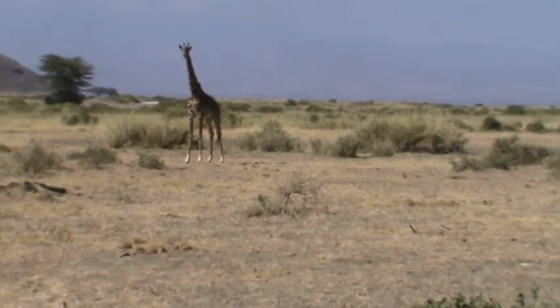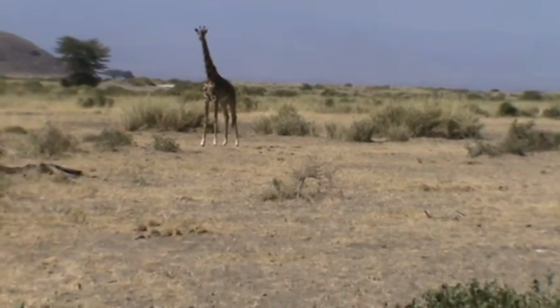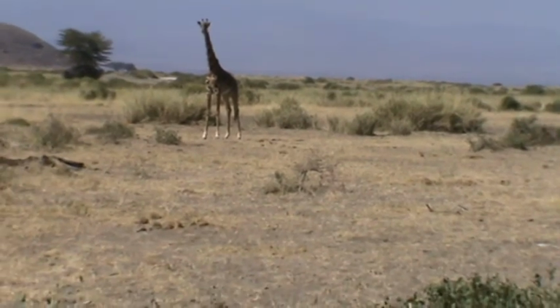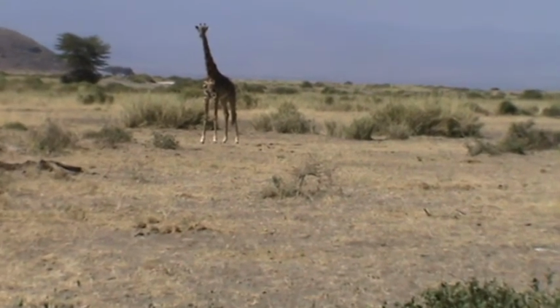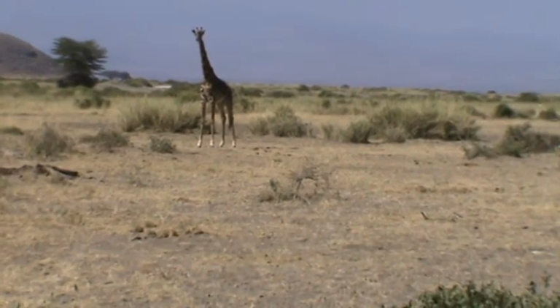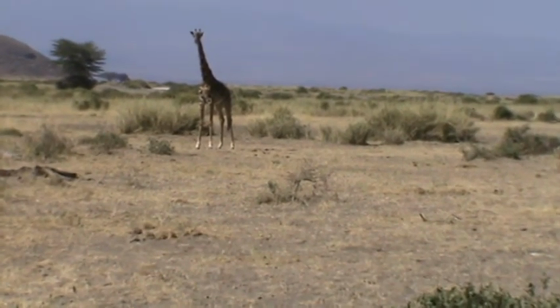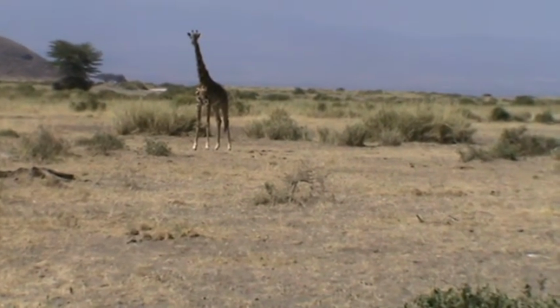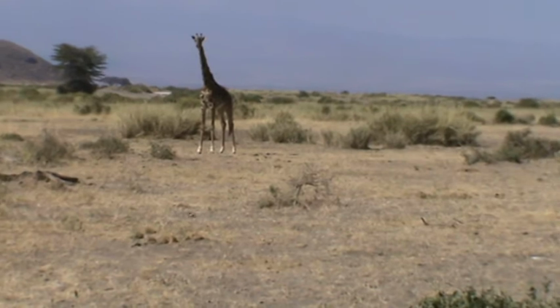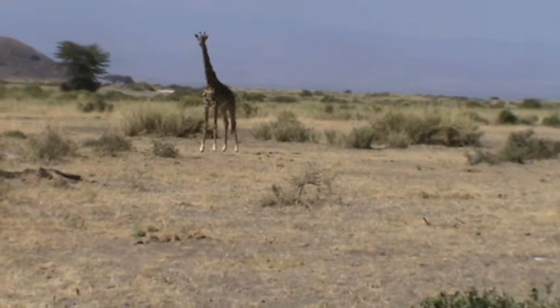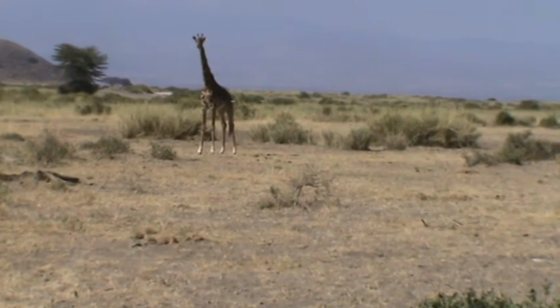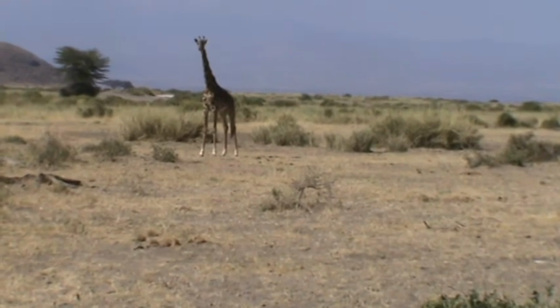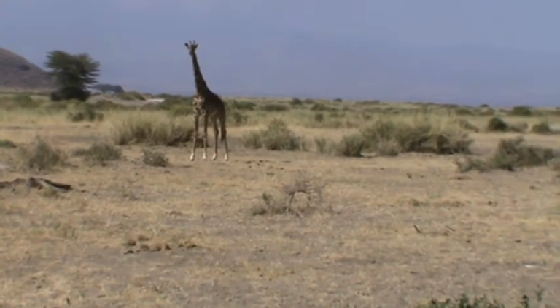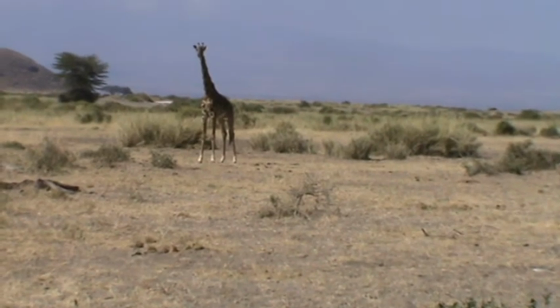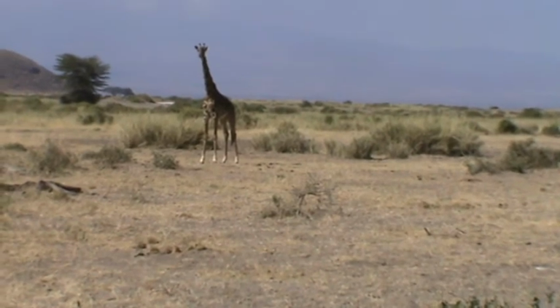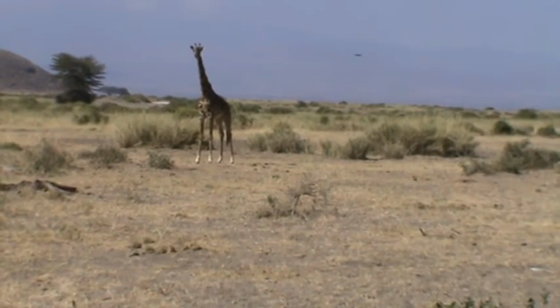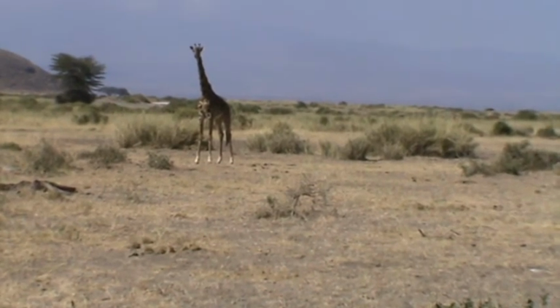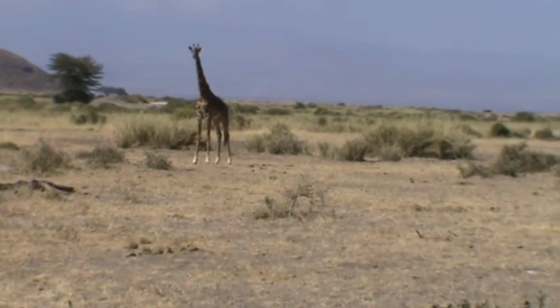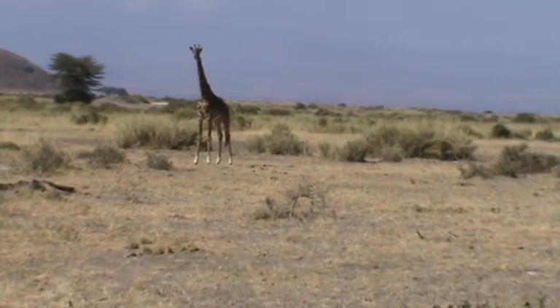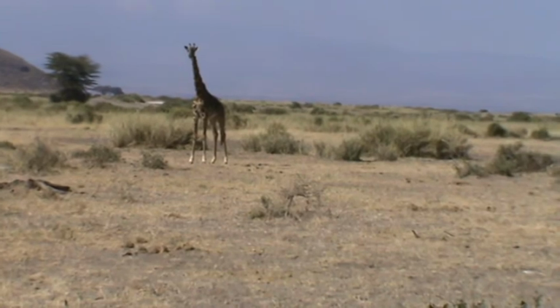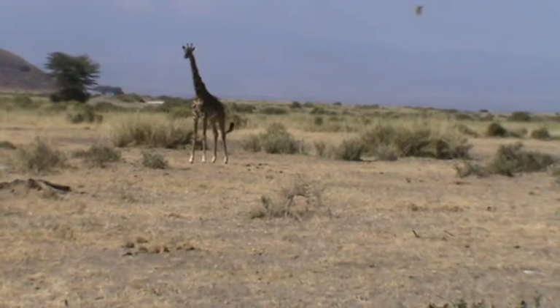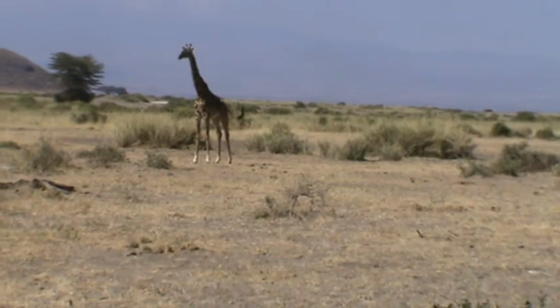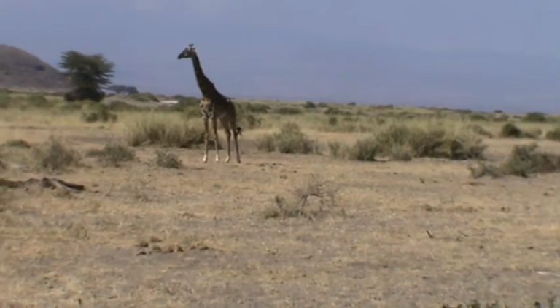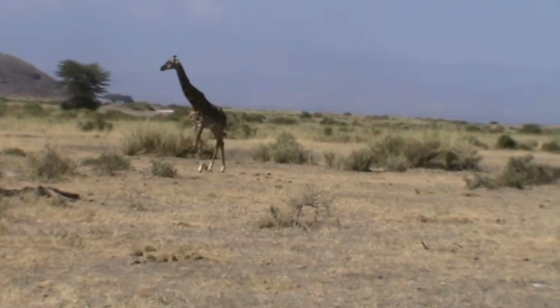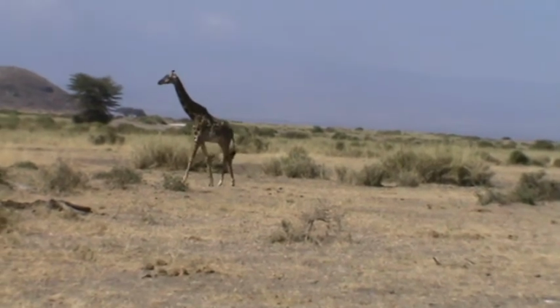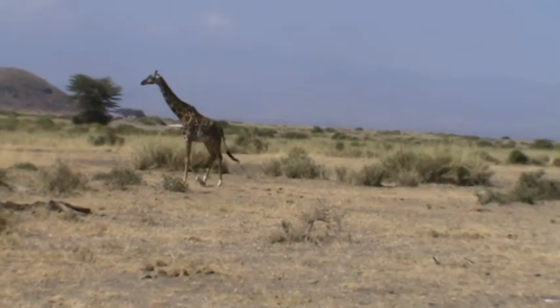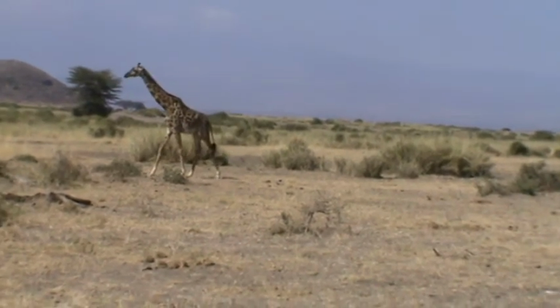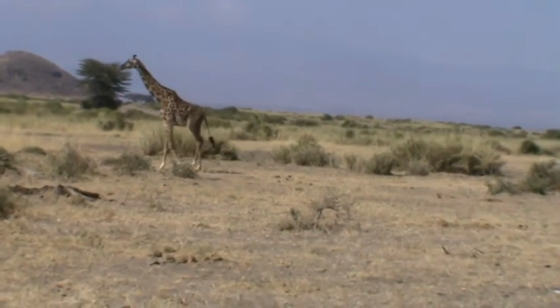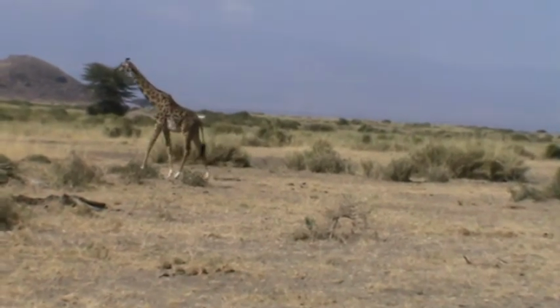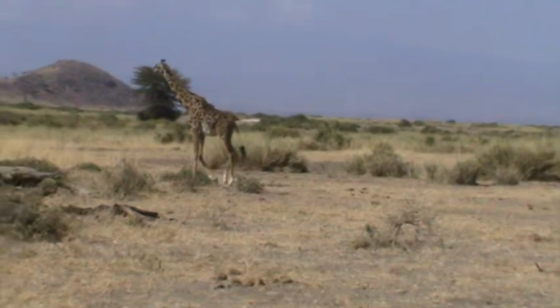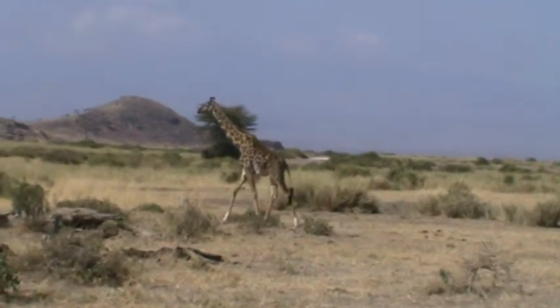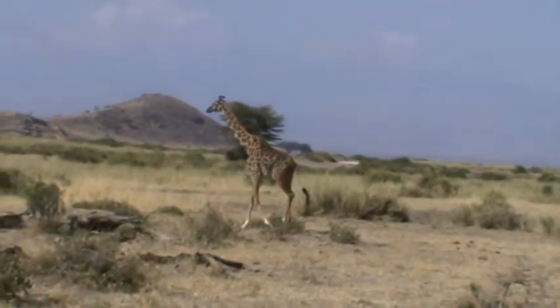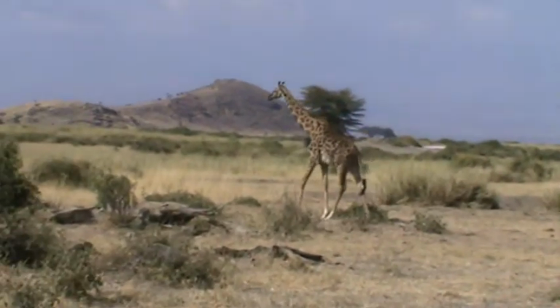Look at their knee — they kneel down like any animal does, but the neck always points out. They kick; they have very strong kicks on the foreleg and the hind legs. Color like a leopard, tall as a camel.